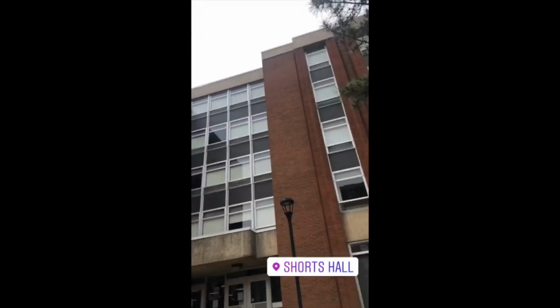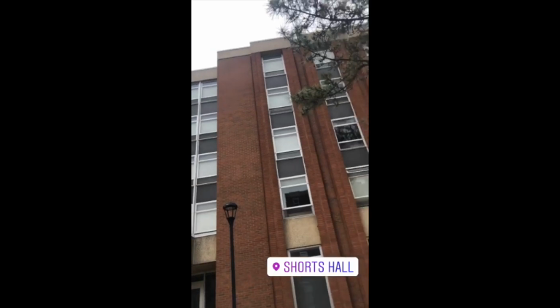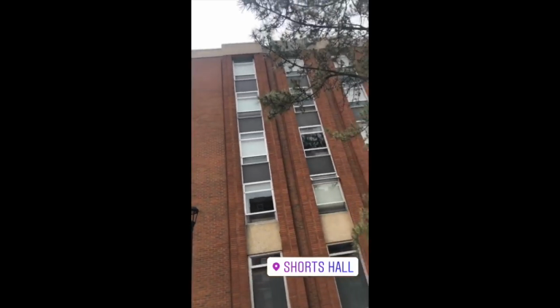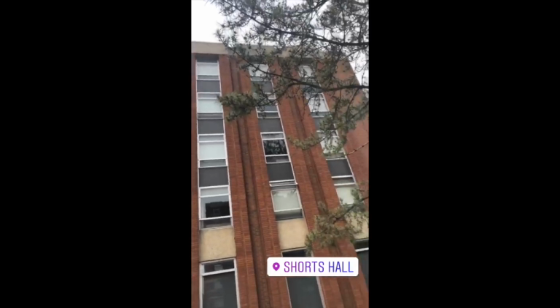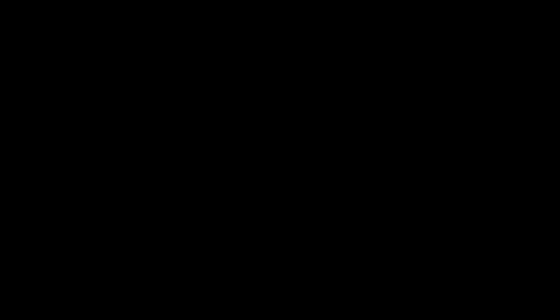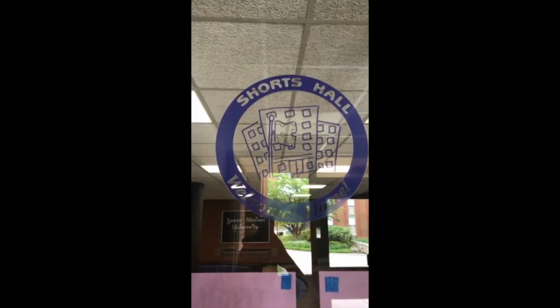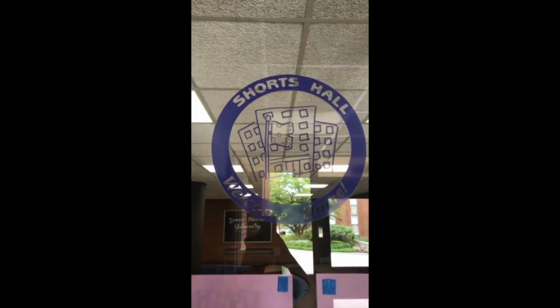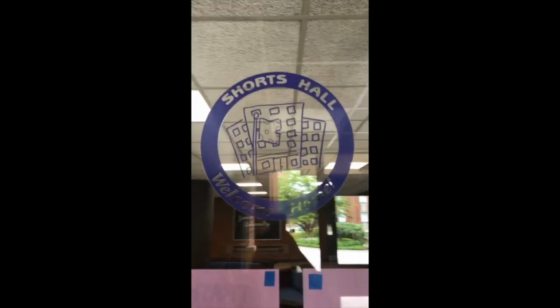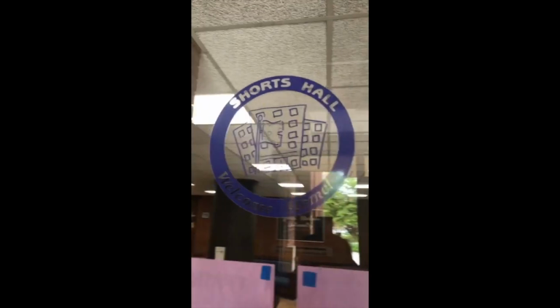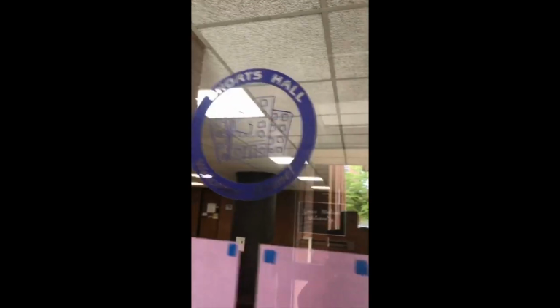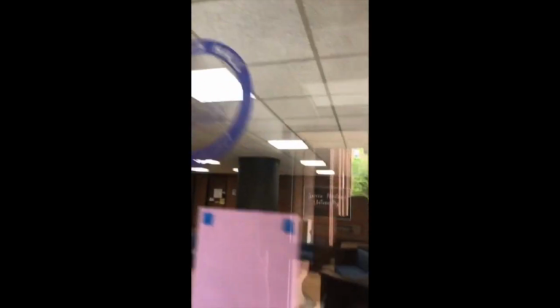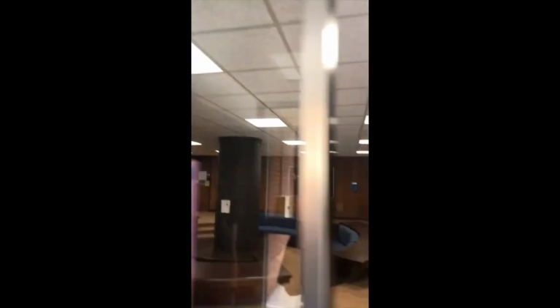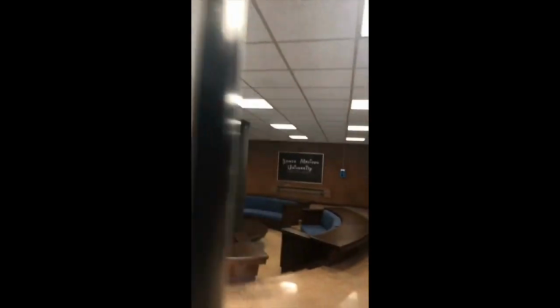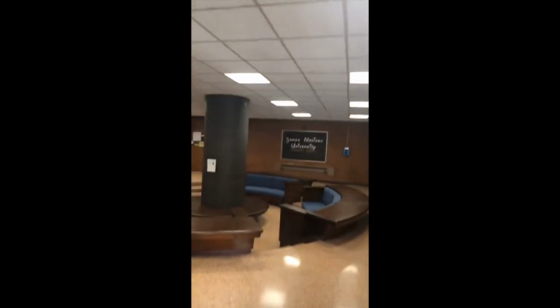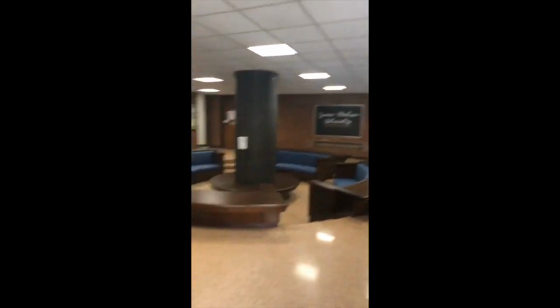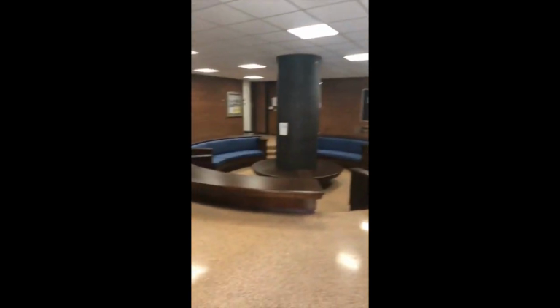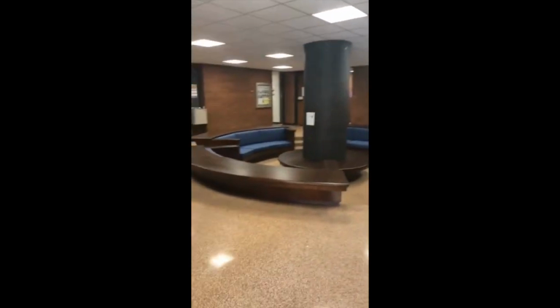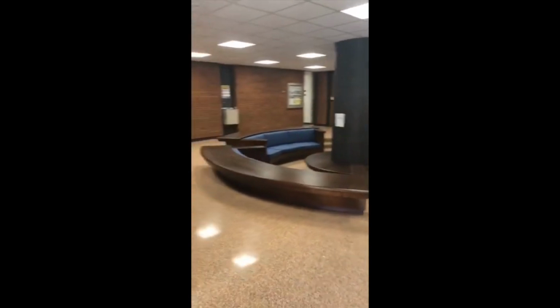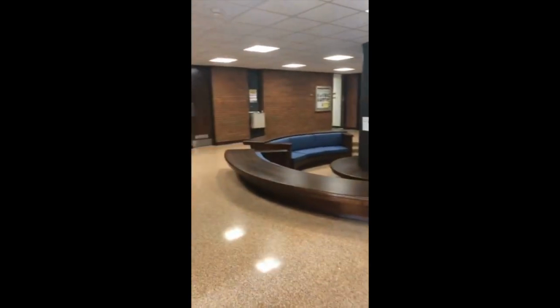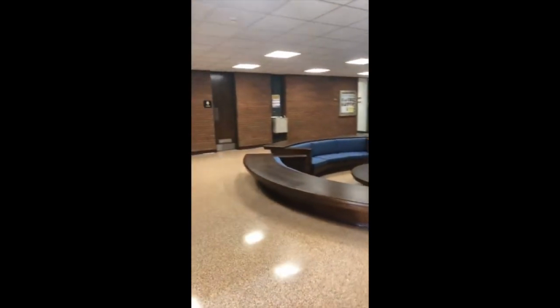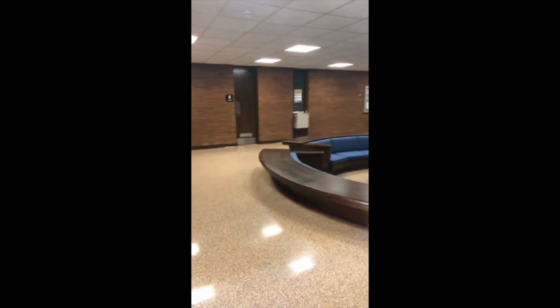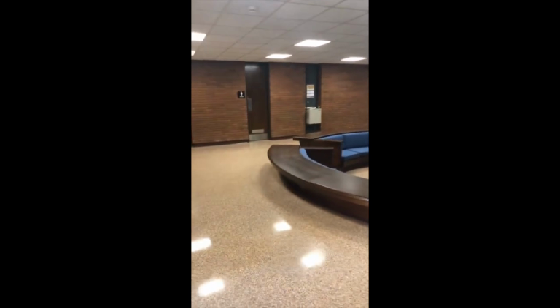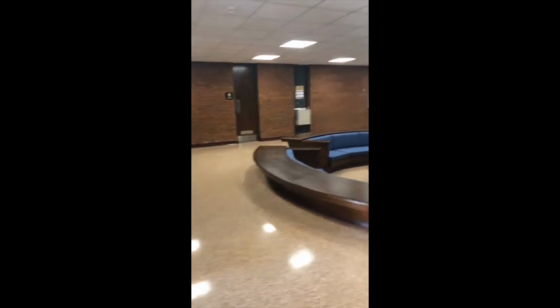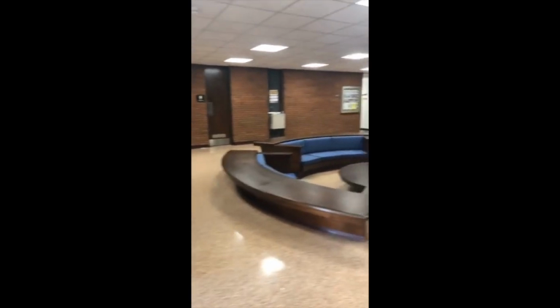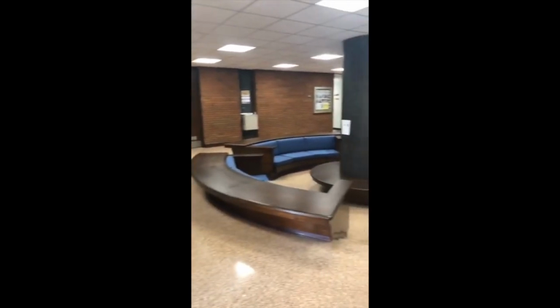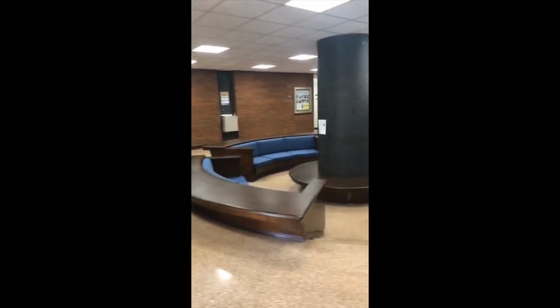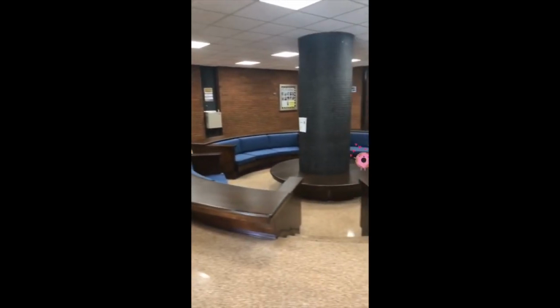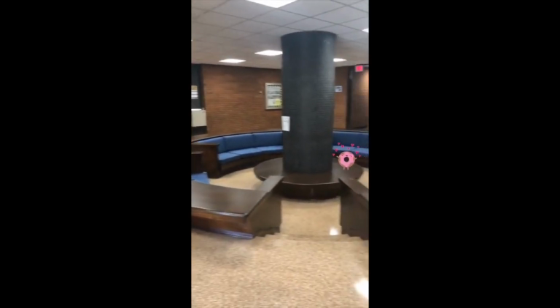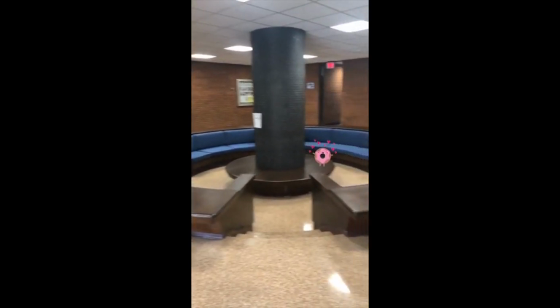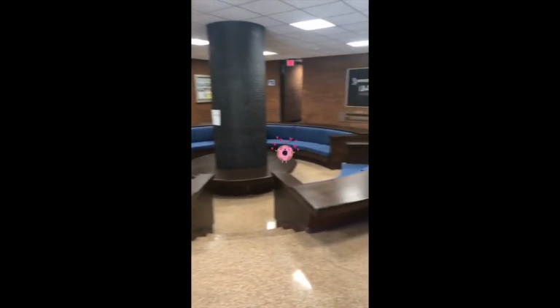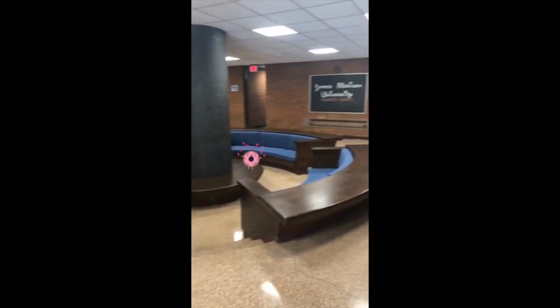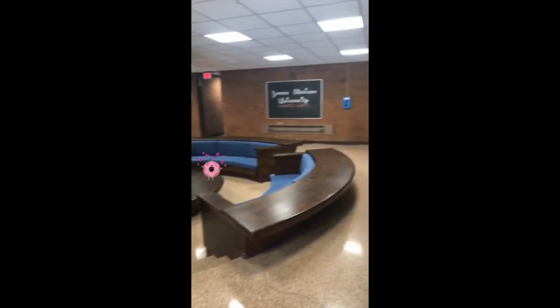Welcome home to Shorts. Right in the lobby we have what we call the Donut — it's a really great place to hang out and get to know your friends.